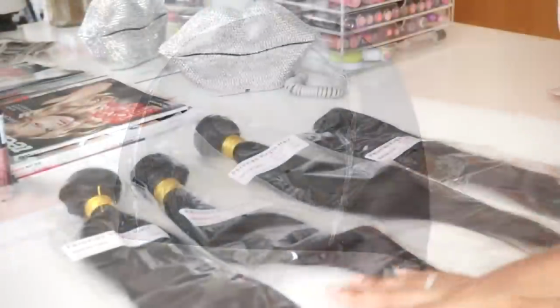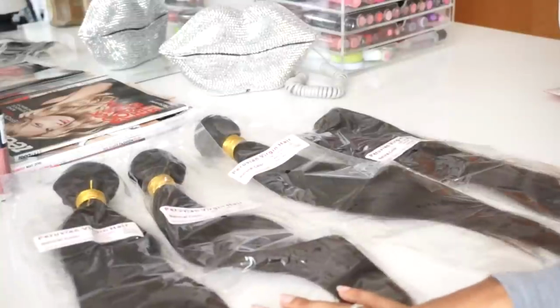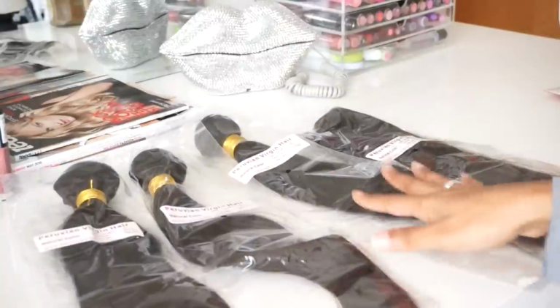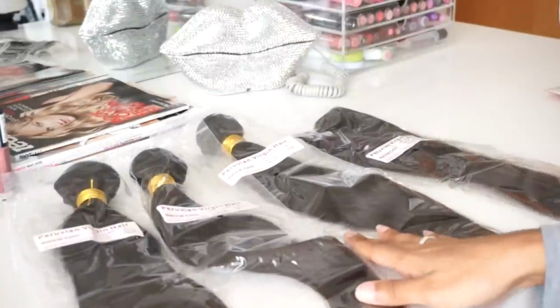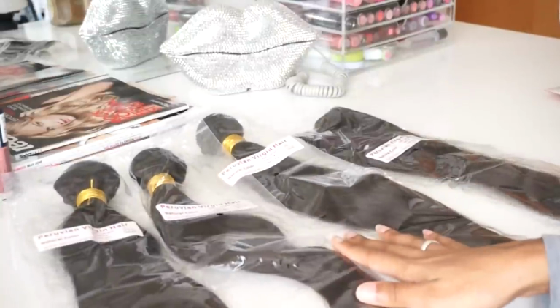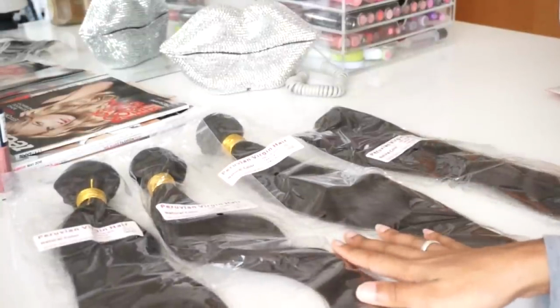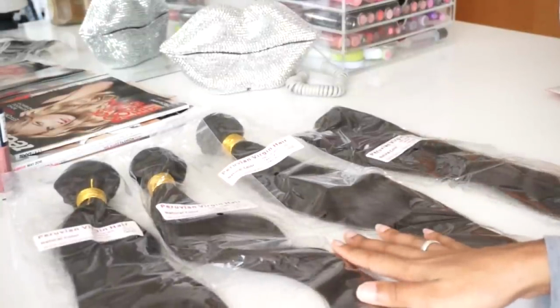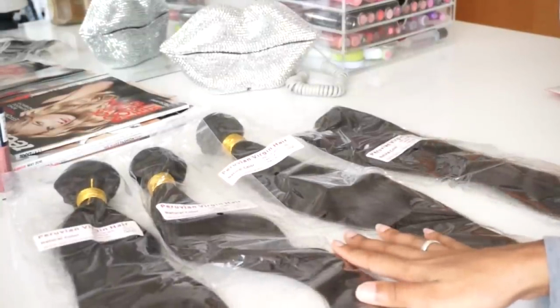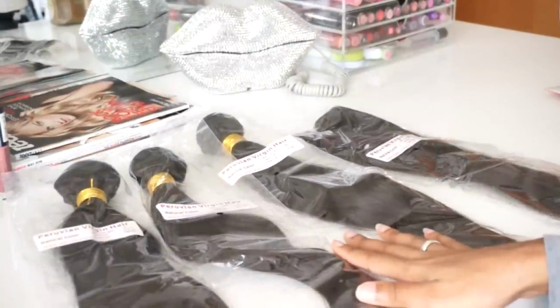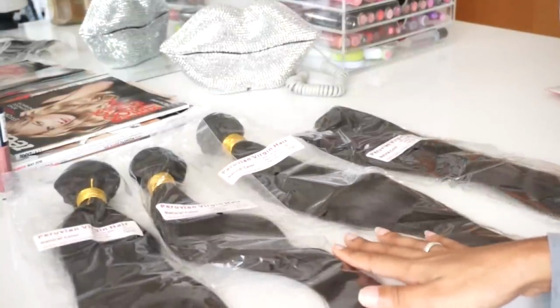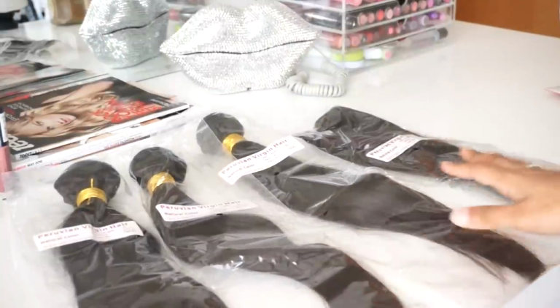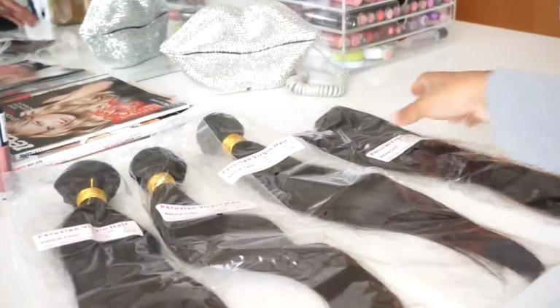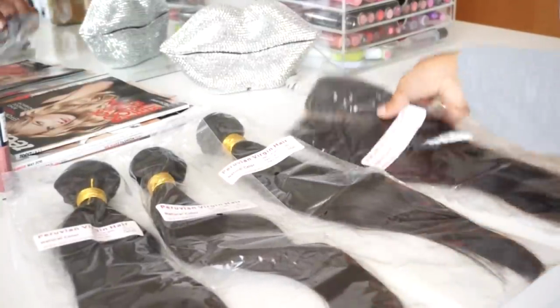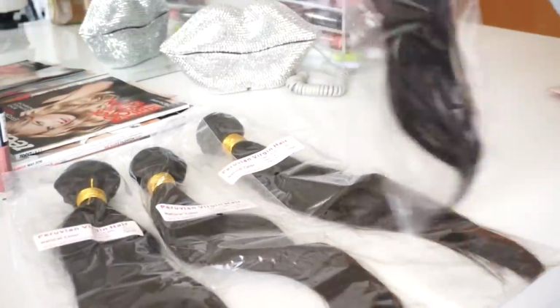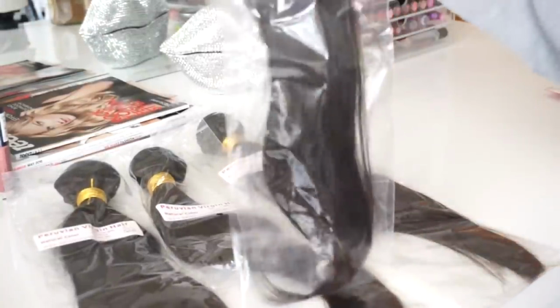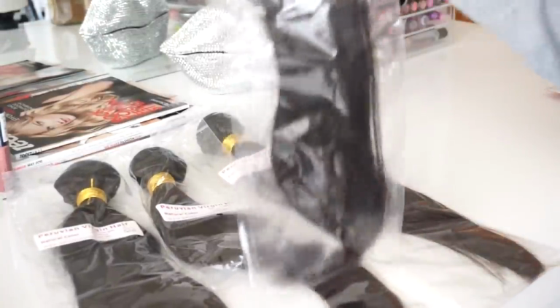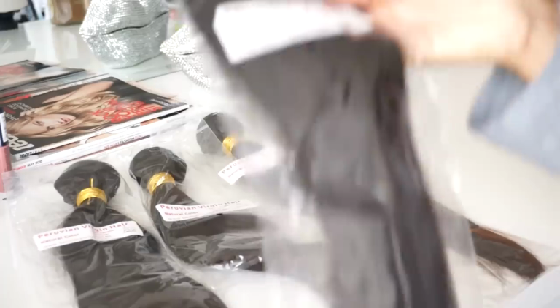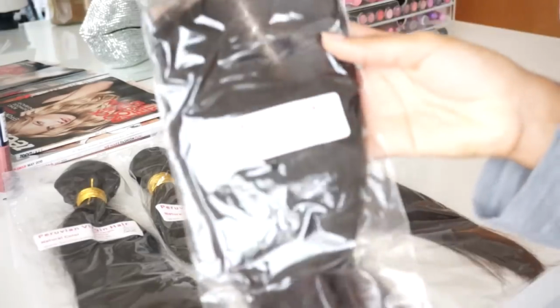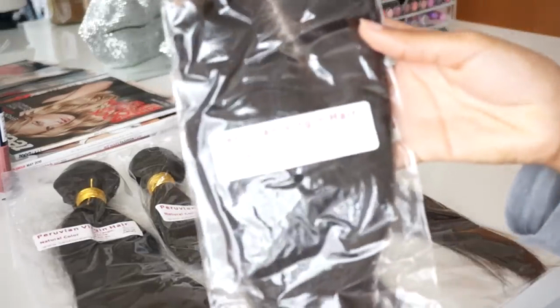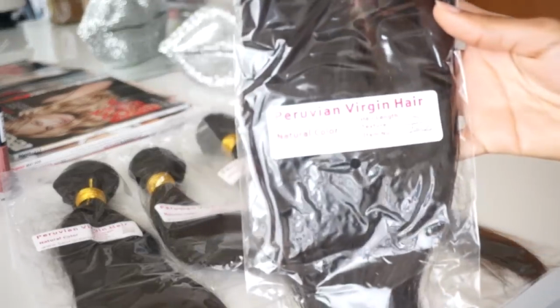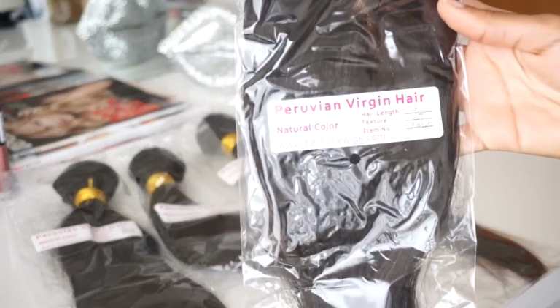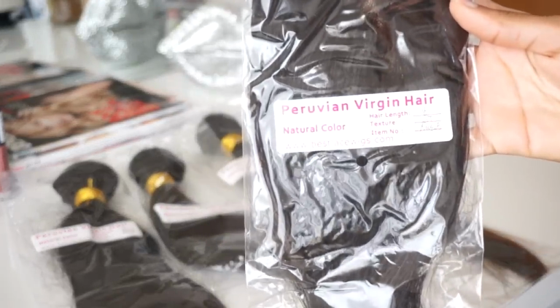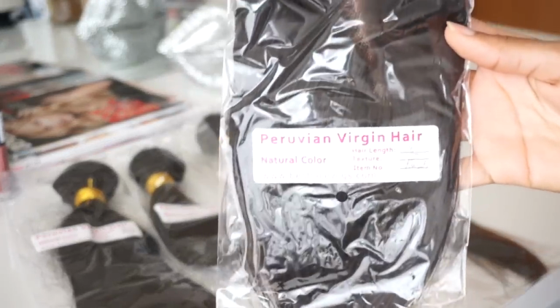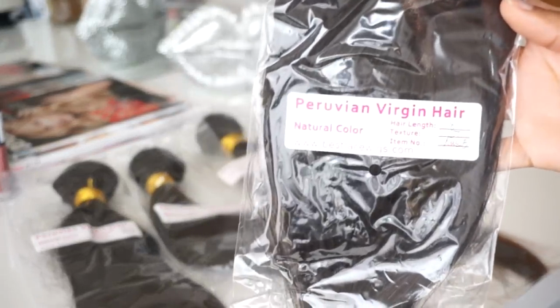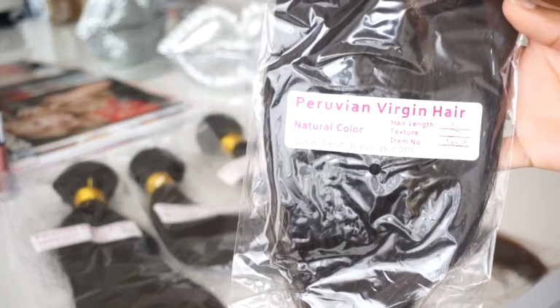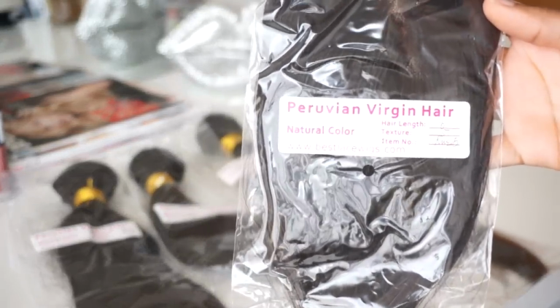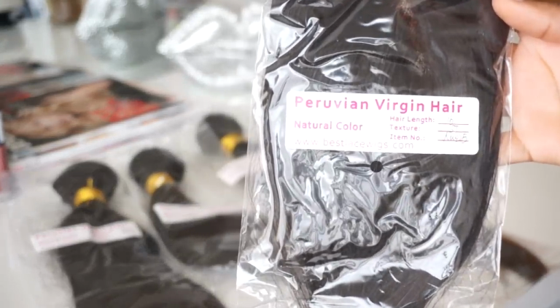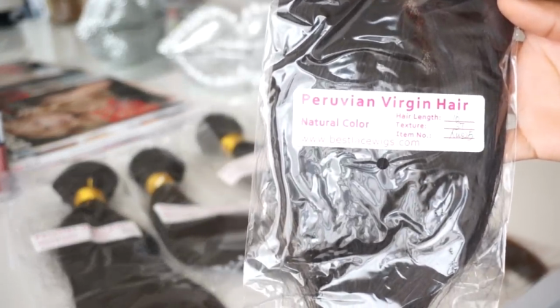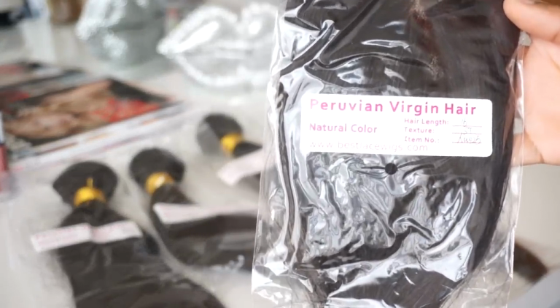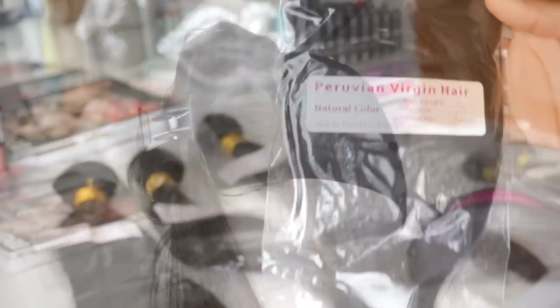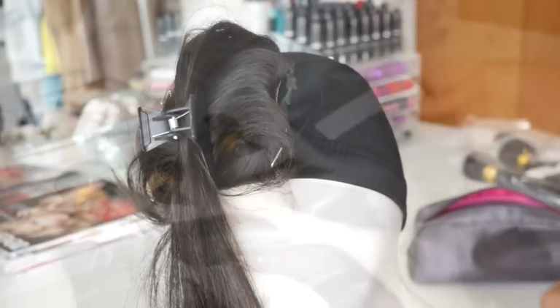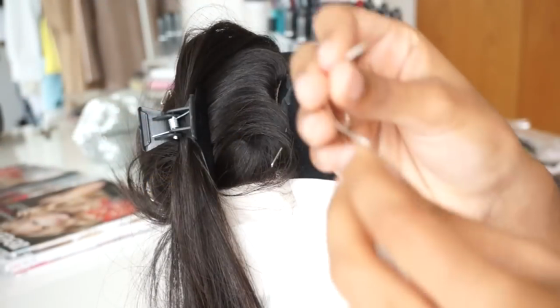So this is the hair that I have. I have three bundles of 16-inch hair that I'm going to be using and a 16-inch closure. They are all from Best Lace Wigs and it's Peruvian straight hair.